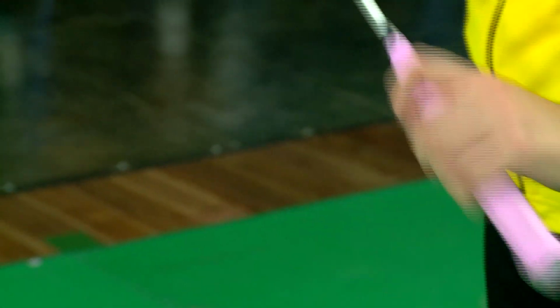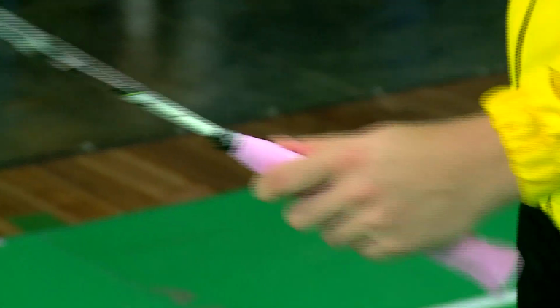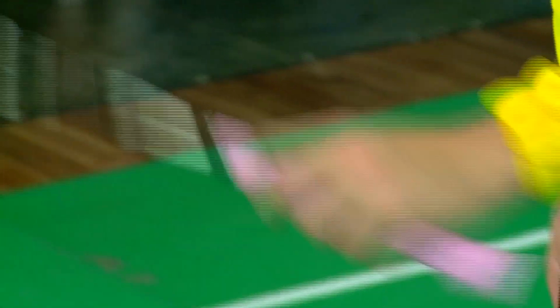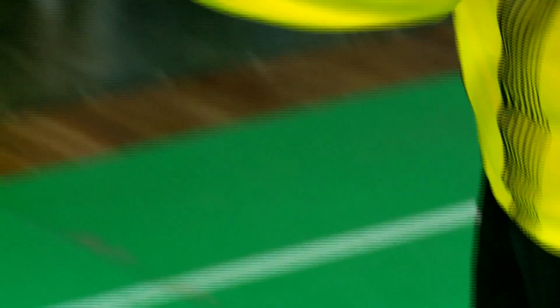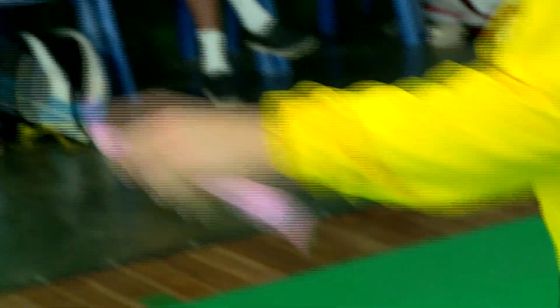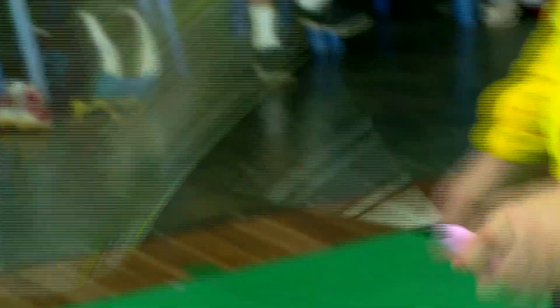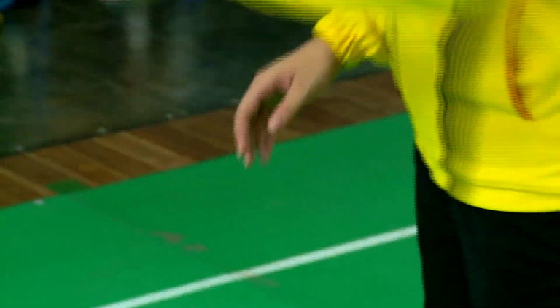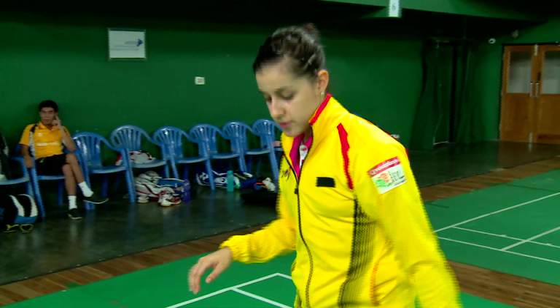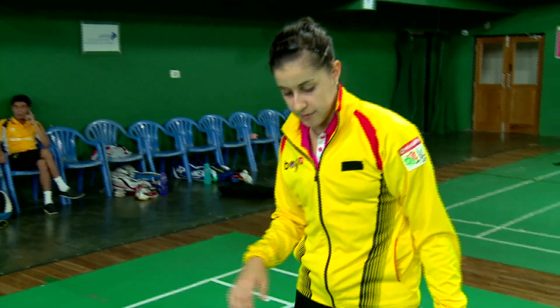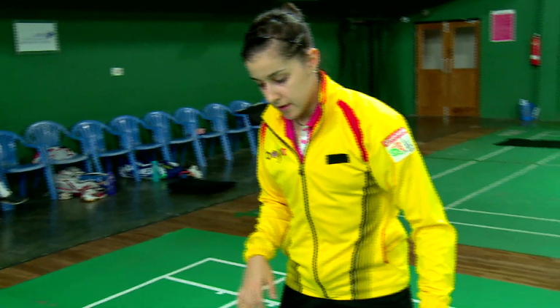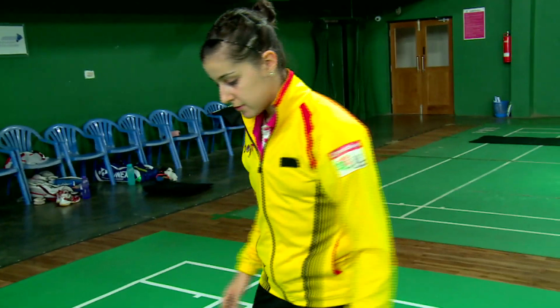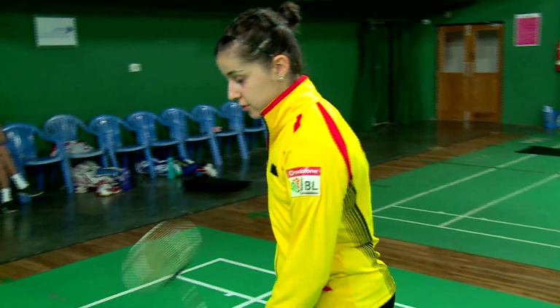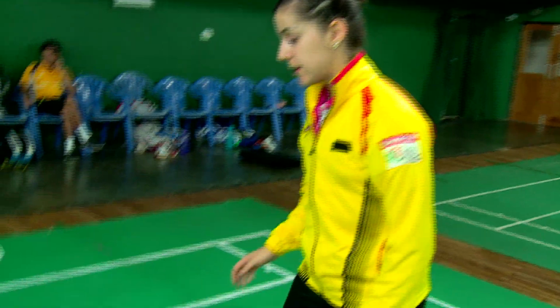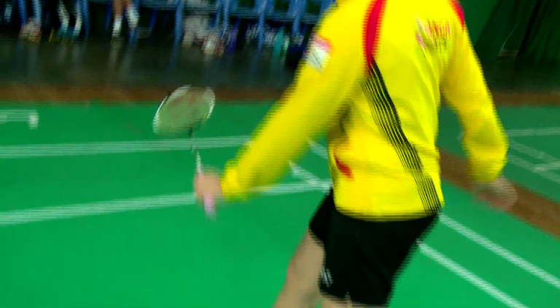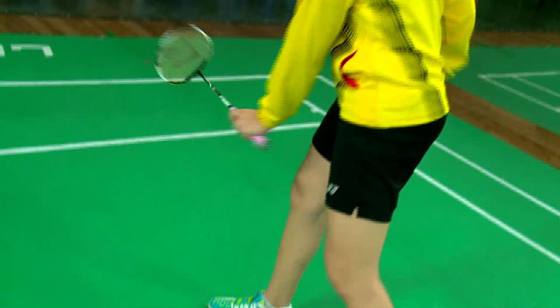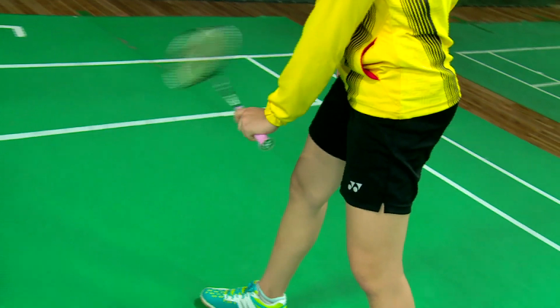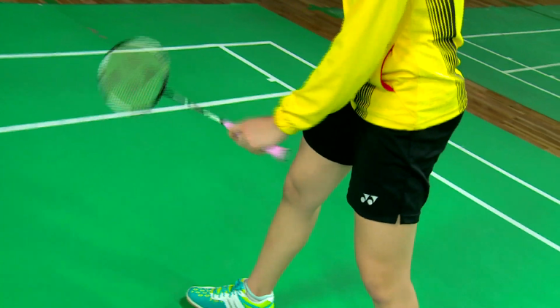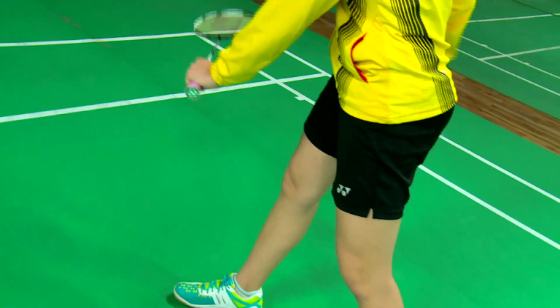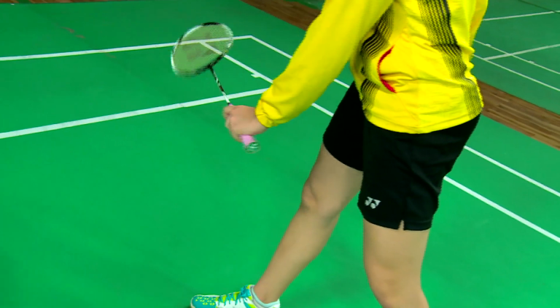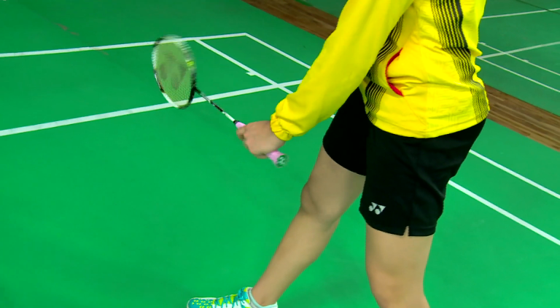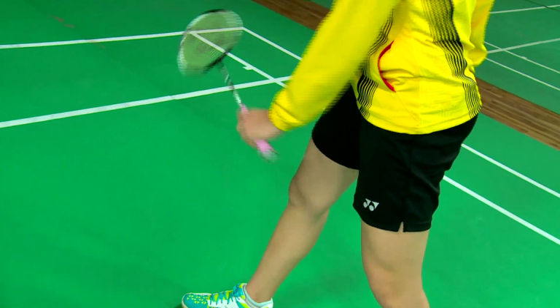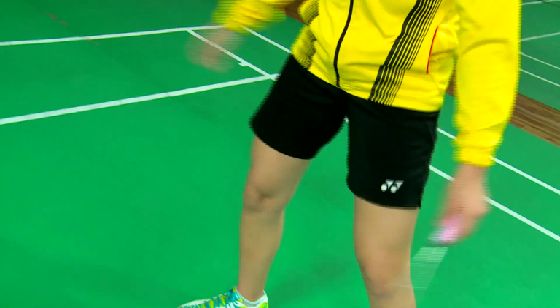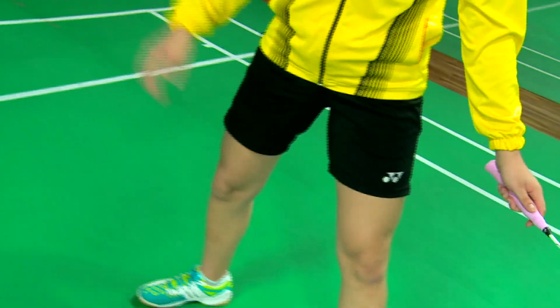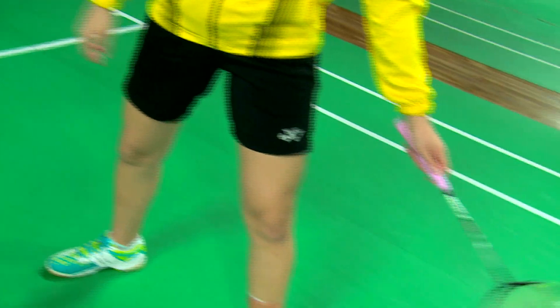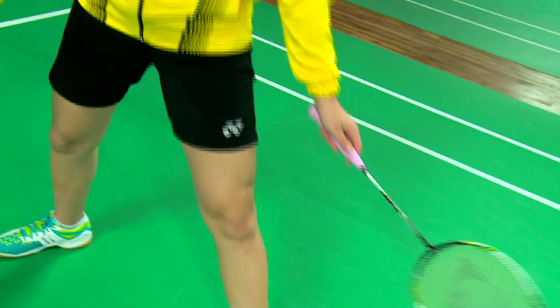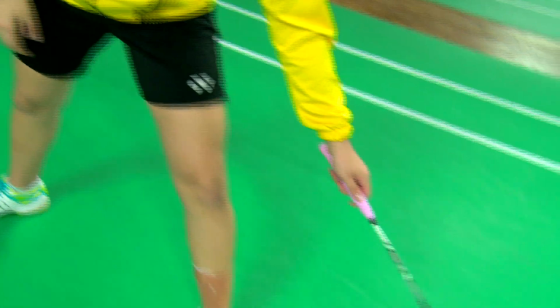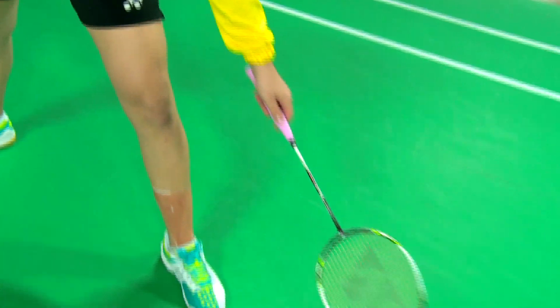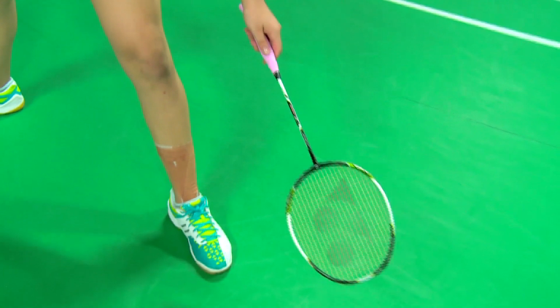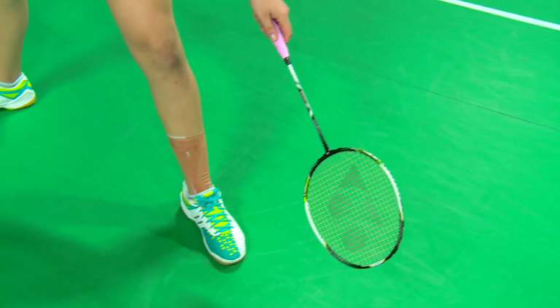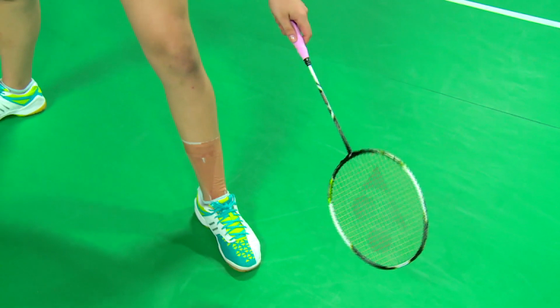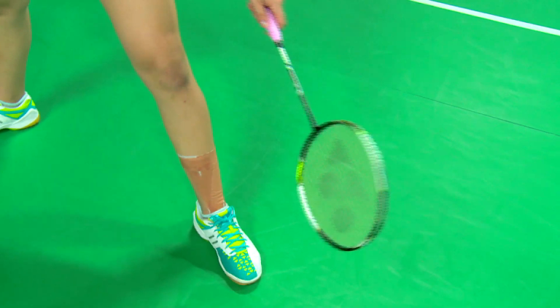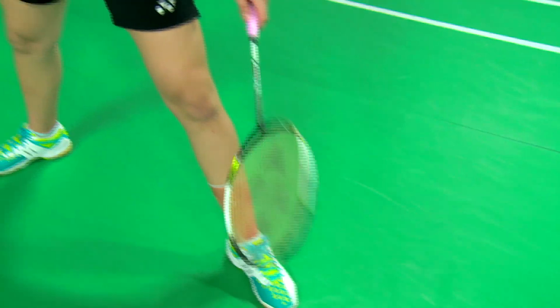So your finger, when you play, should be relaxed. Also in the defense, you have to do a short movement. When you go here, I change my grip. When I have a lot of pressure, I always change my grip to the back side.